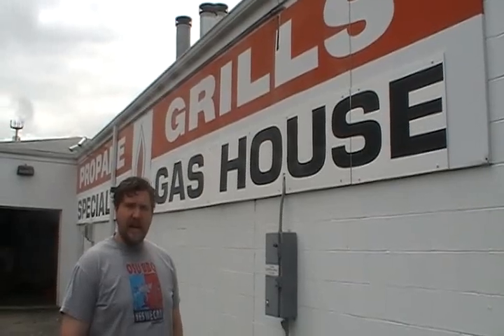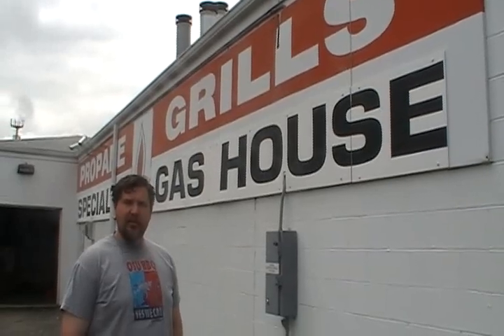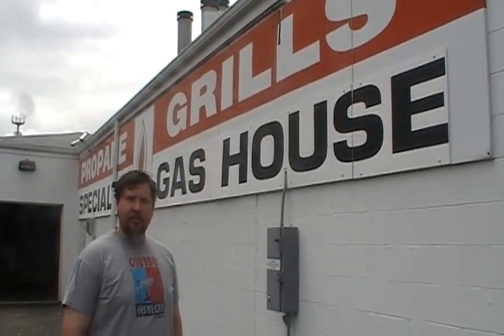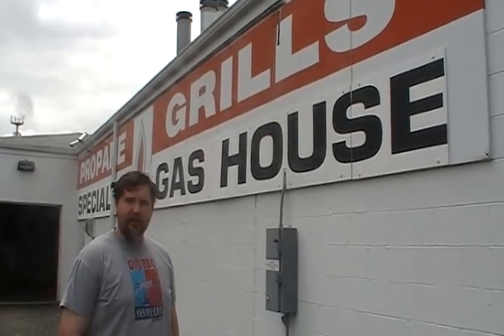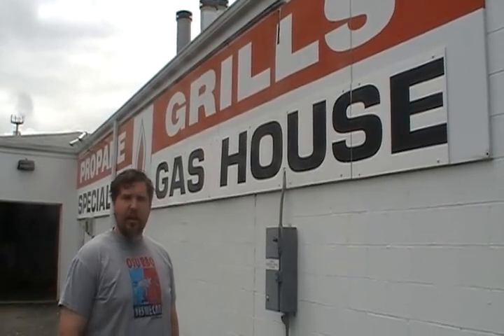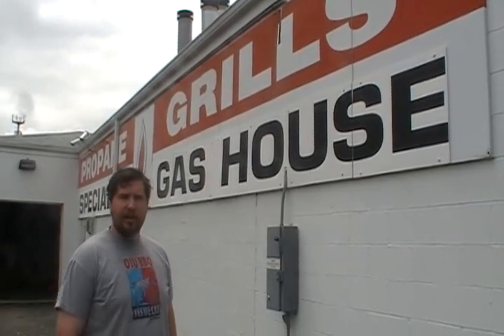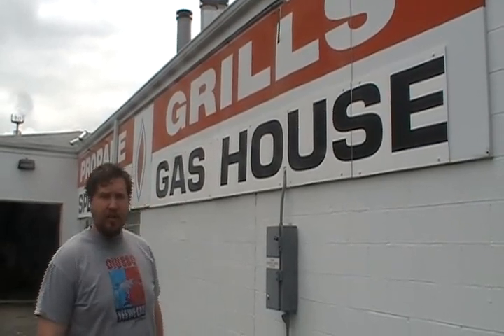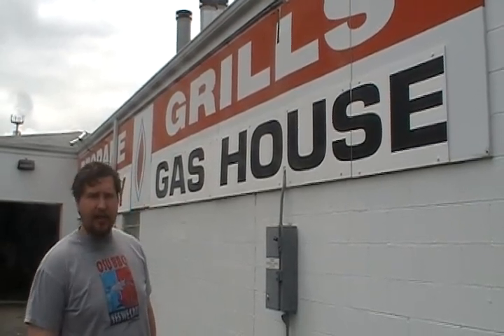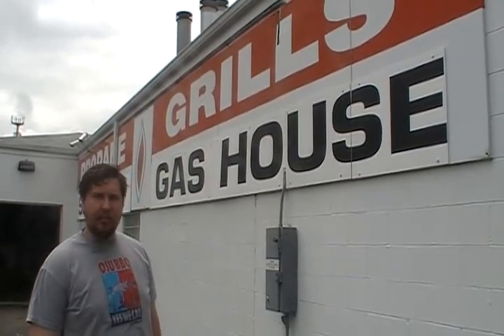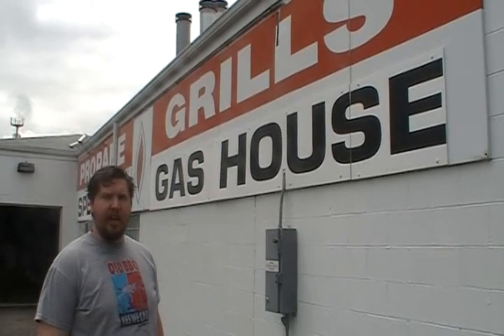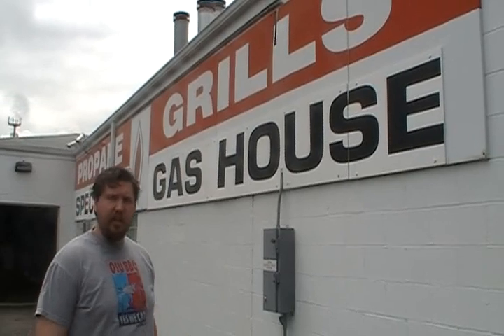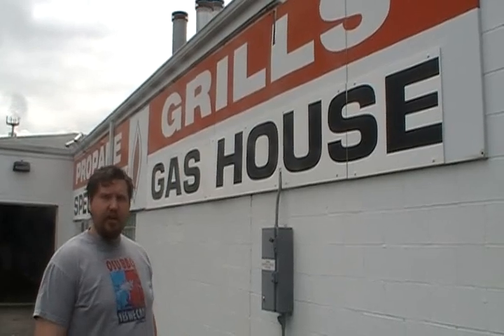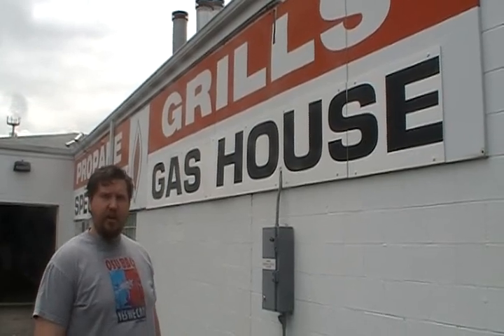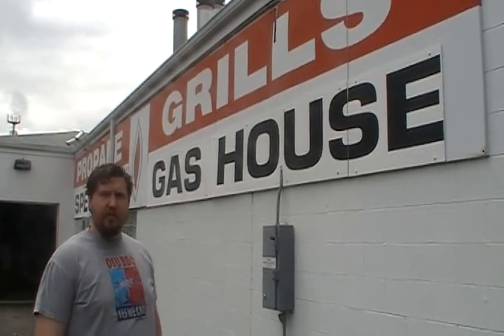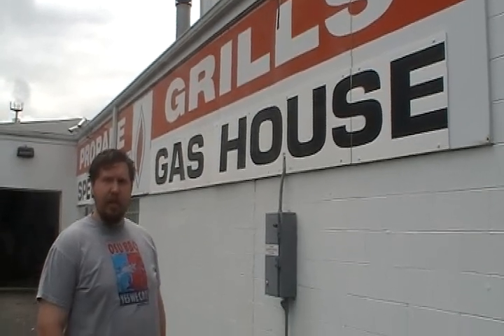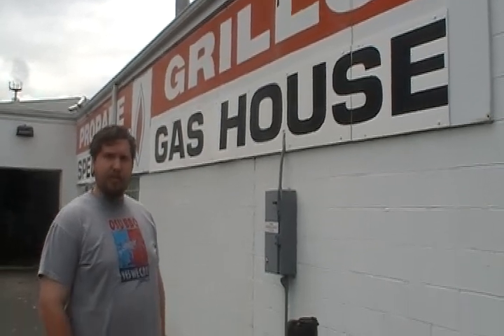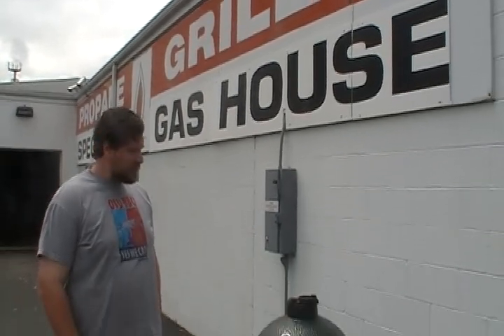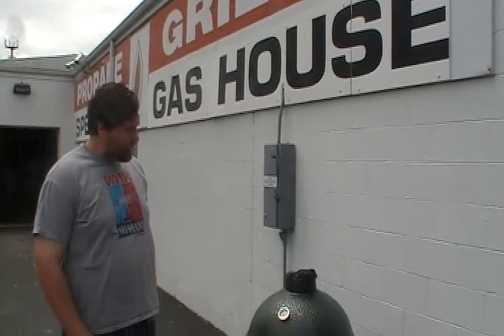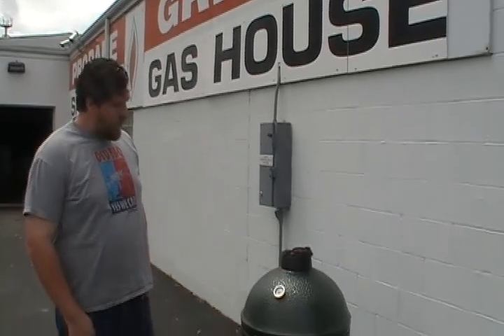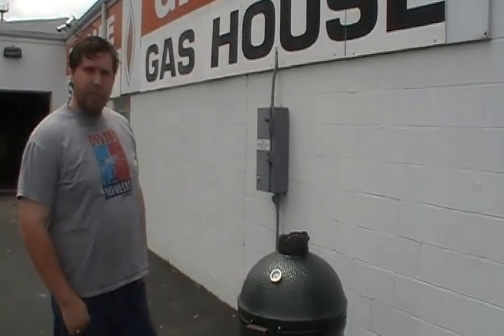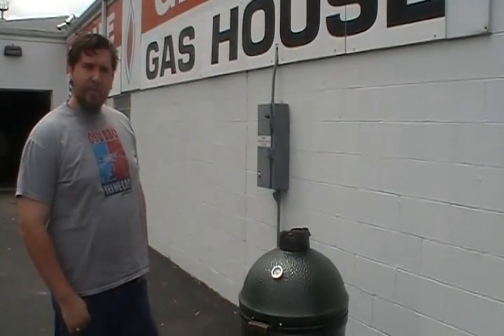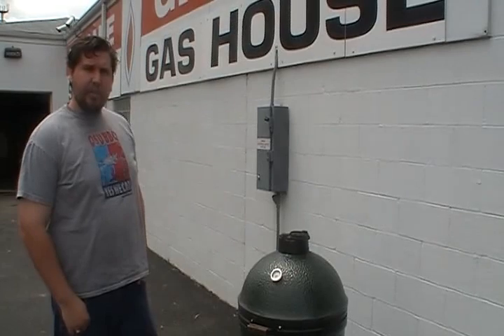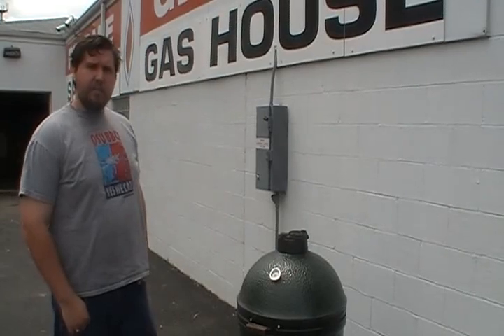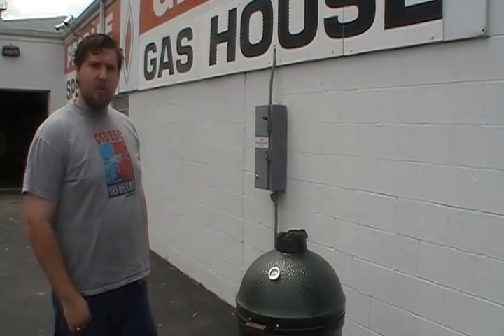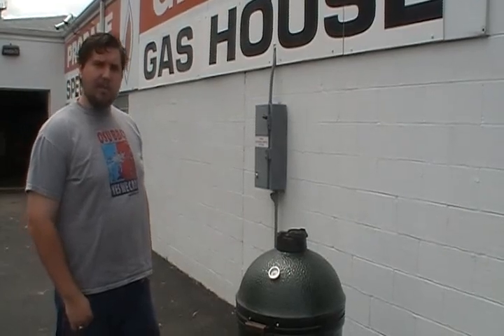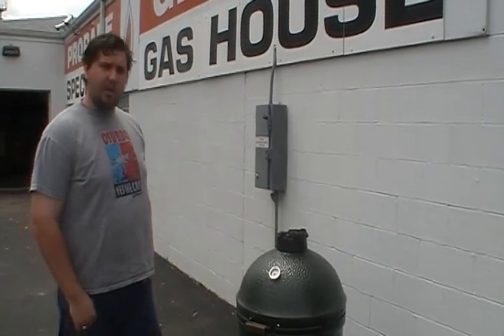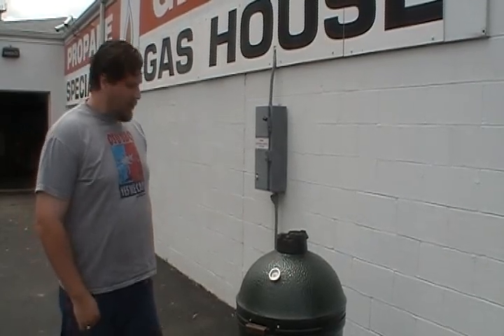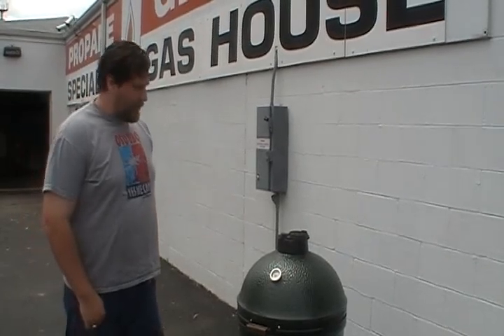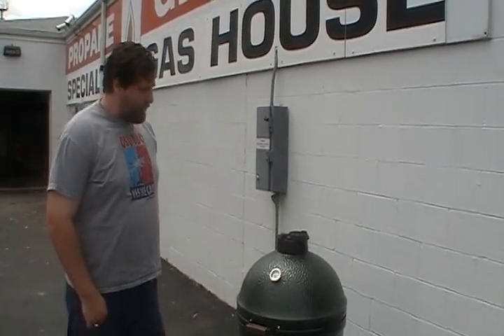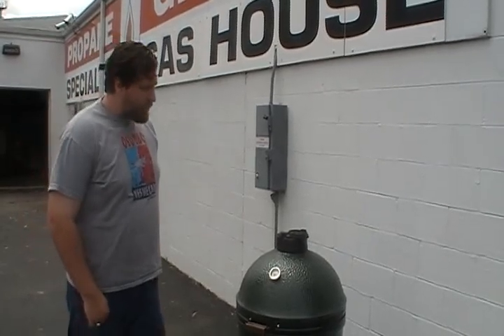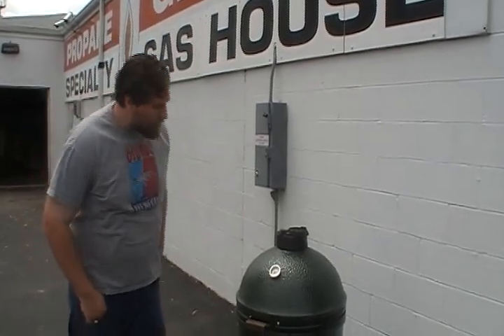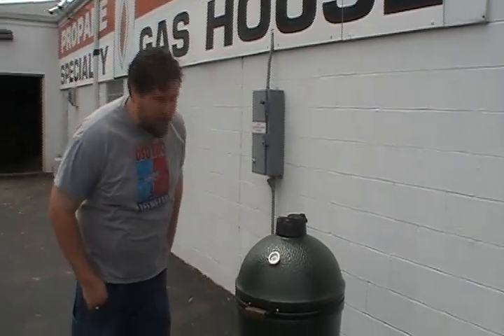Hi, this is Brett. We're here cooking today at Specialty Gas House on the Big Green Egg. Getting ready to cook our lunch, do a few burgers. Put a few fire starters in here about 20 minutes ago. Now we're sitting above 600 degrees.